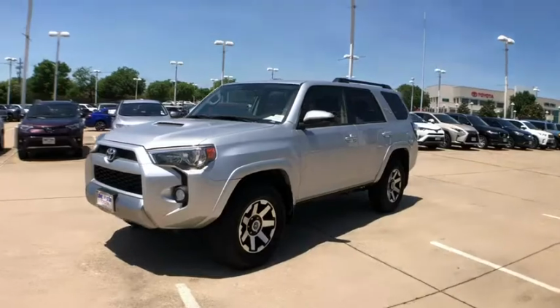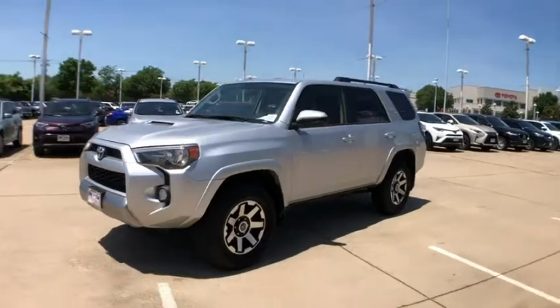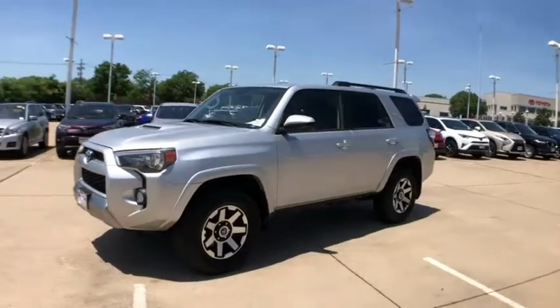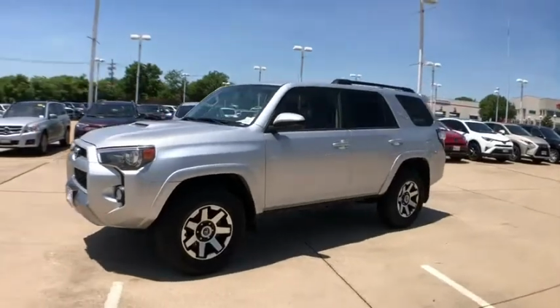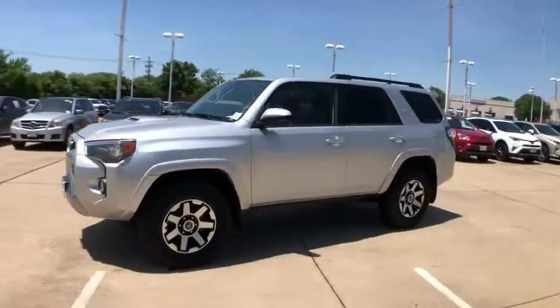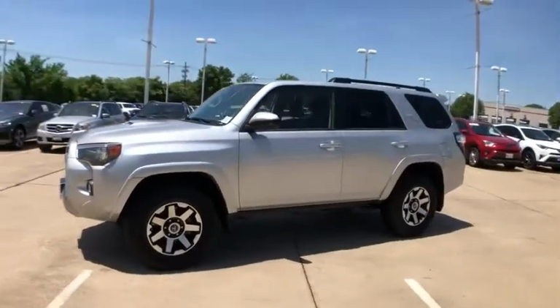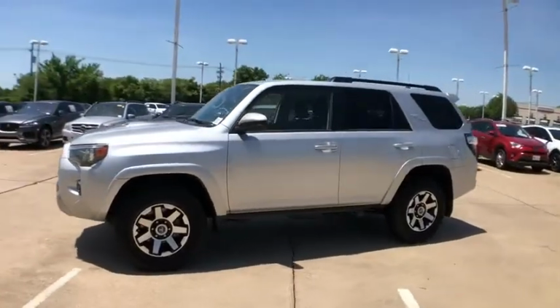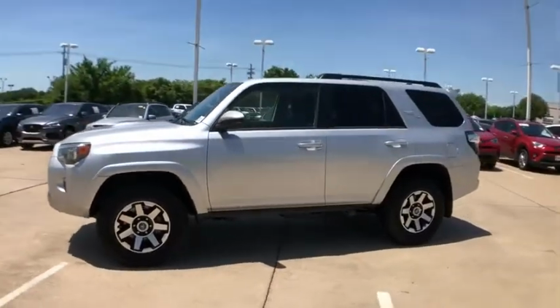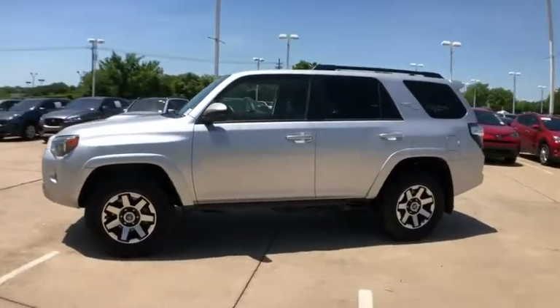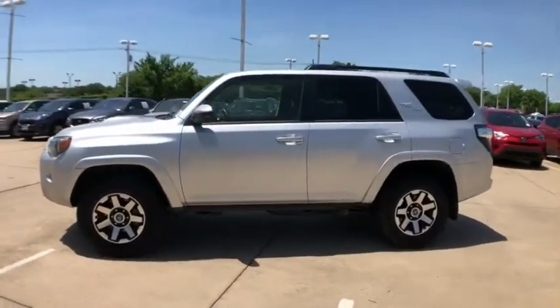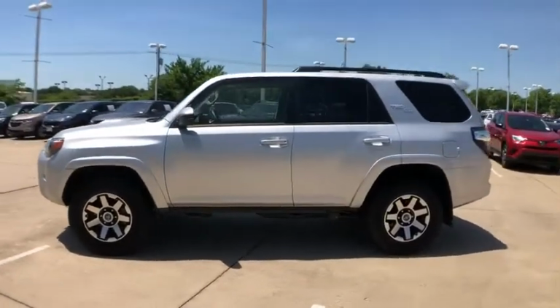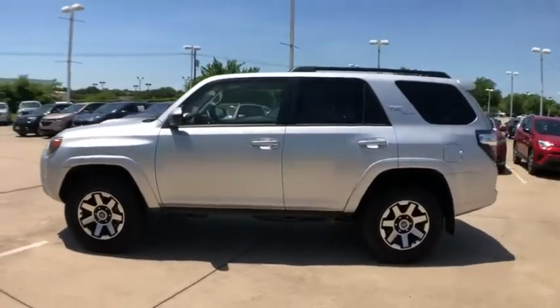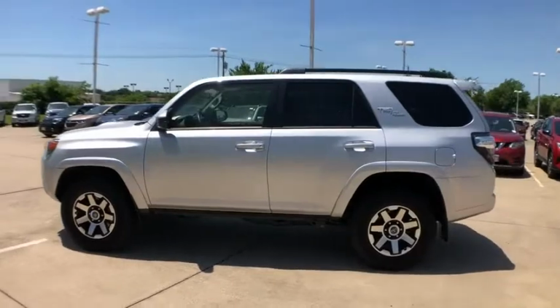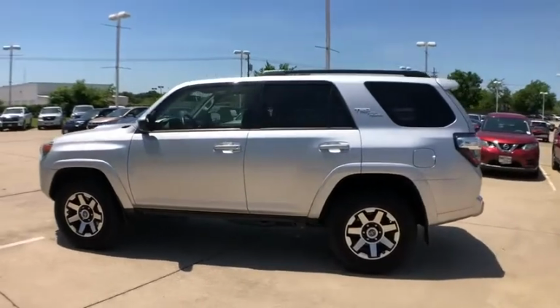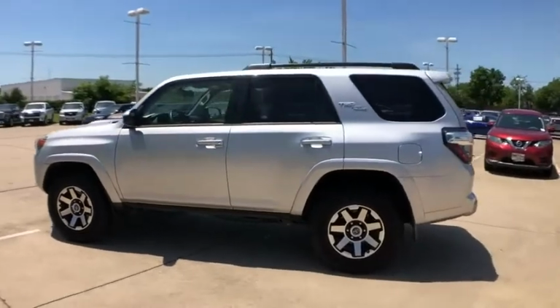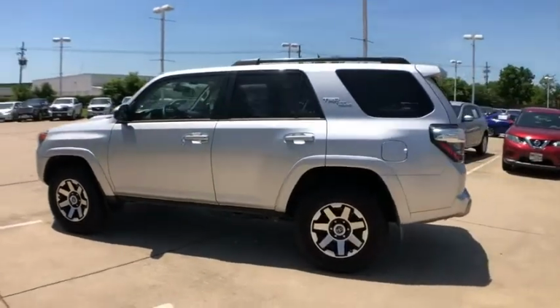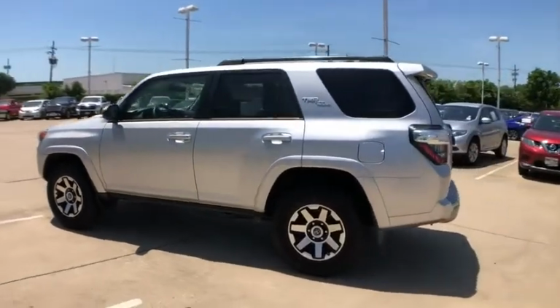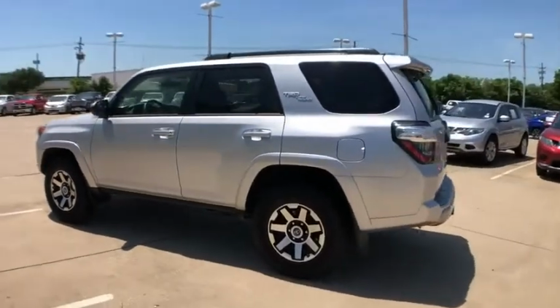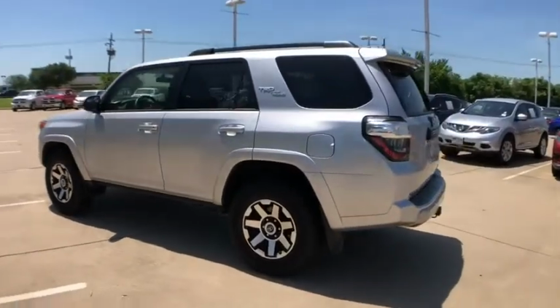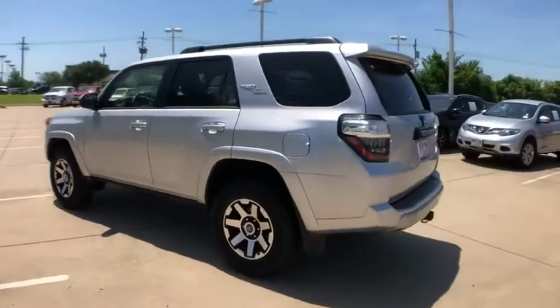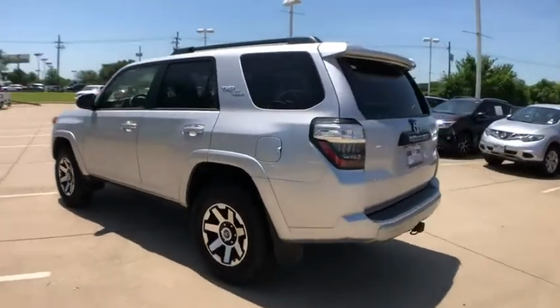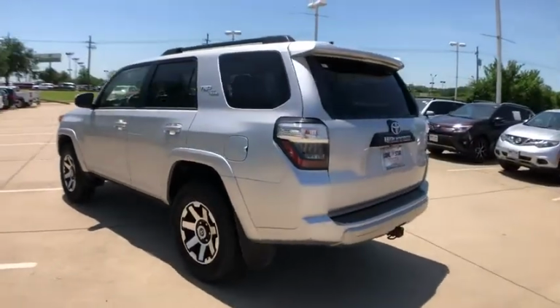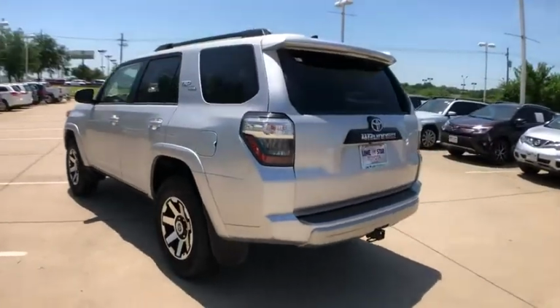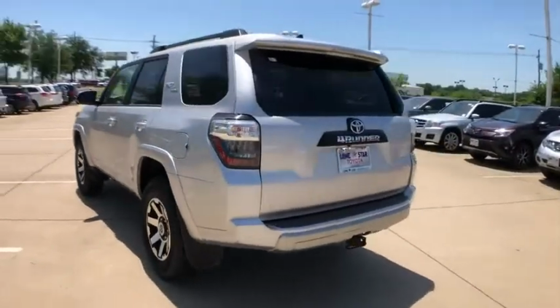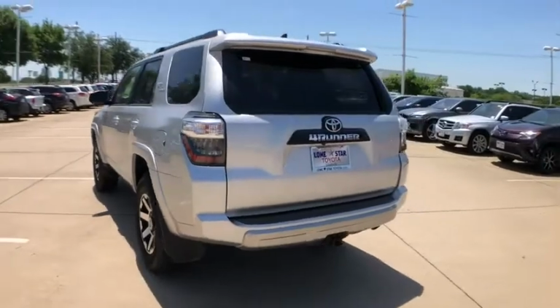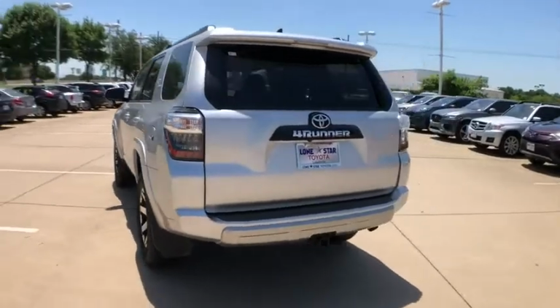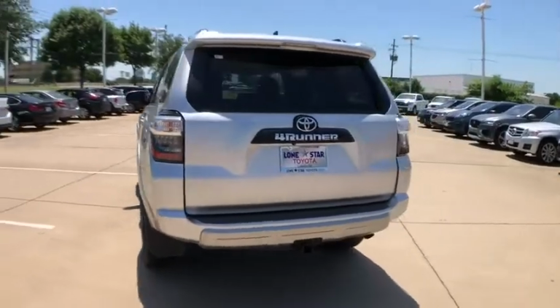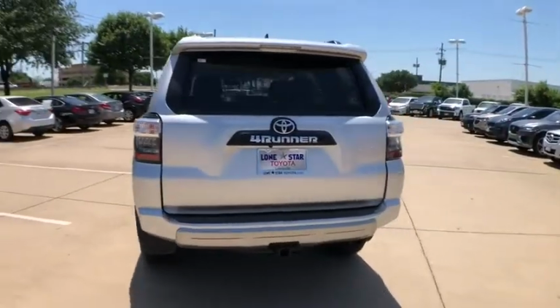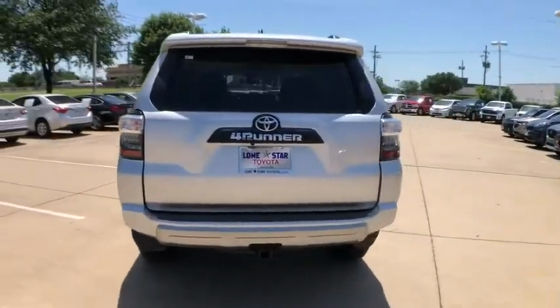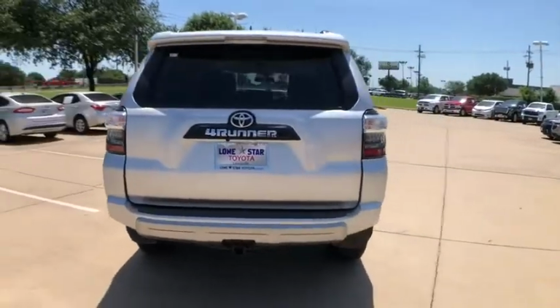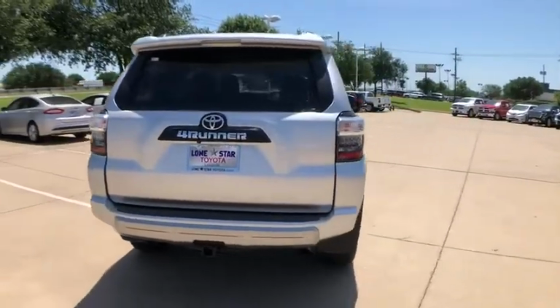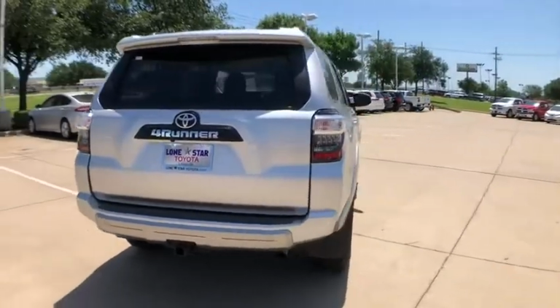You are going to love this 2019 Toyota 4Runner. 4Runner durability is unbeatable. There are more 4Runners on the road today than any other midsize SUV. This vehicle has less than 35,000 miles.